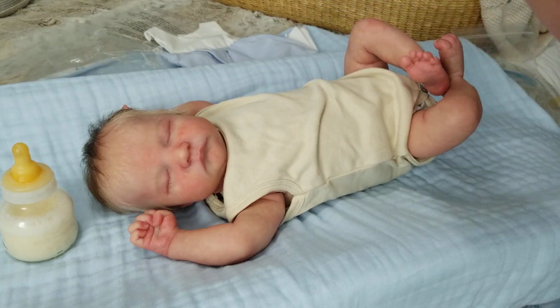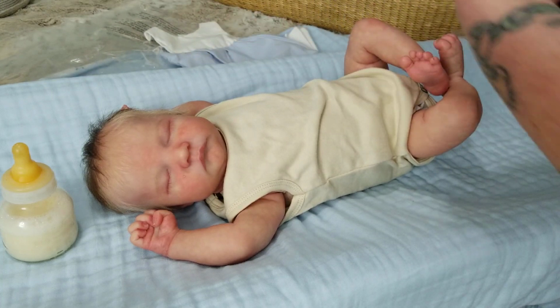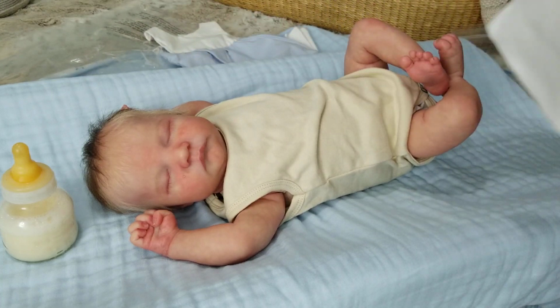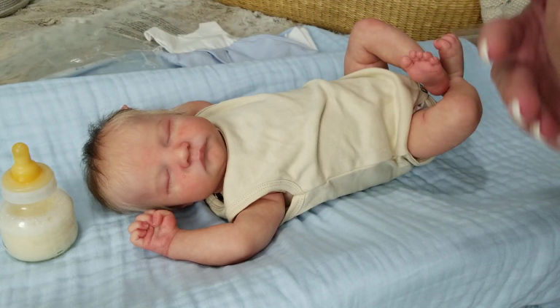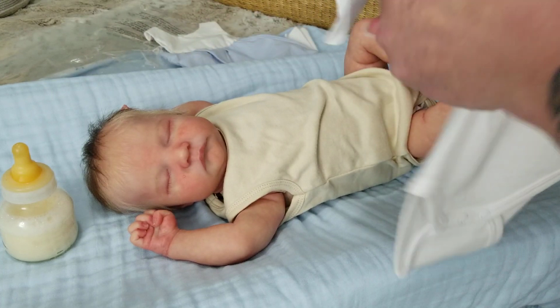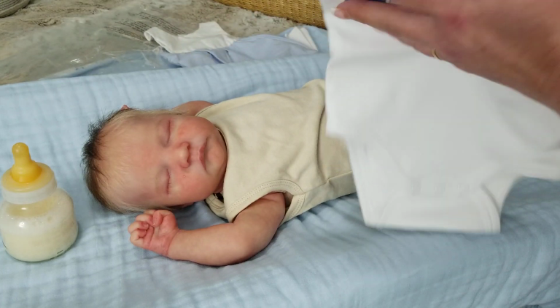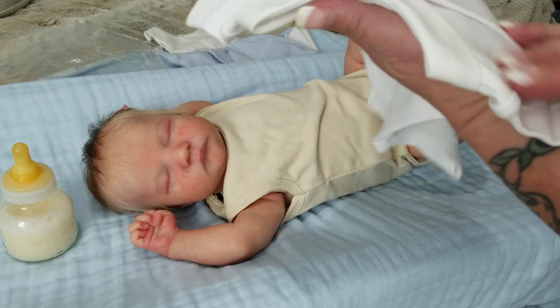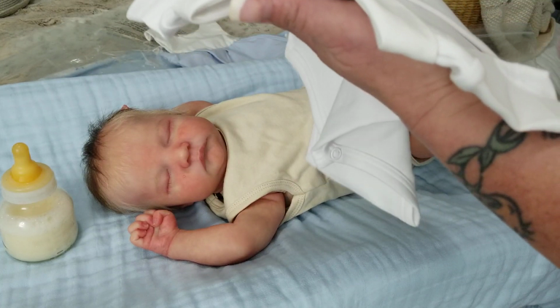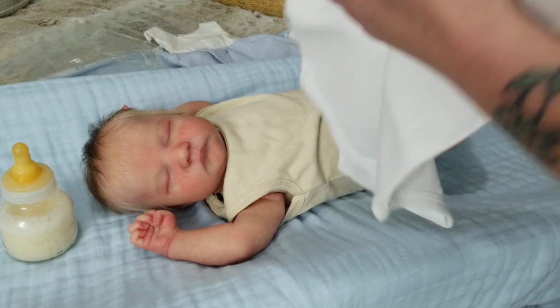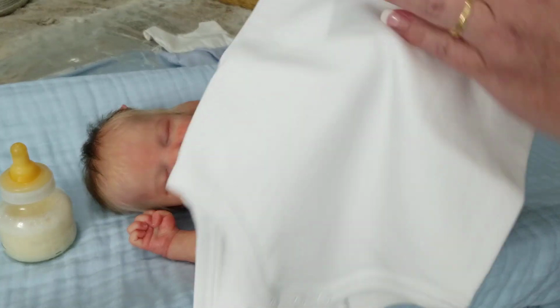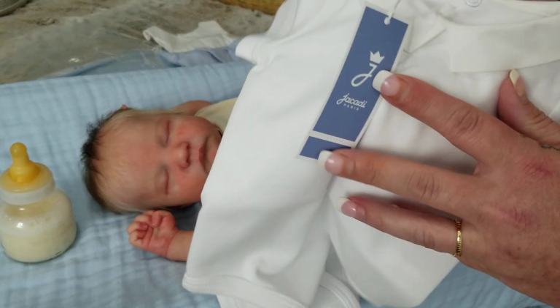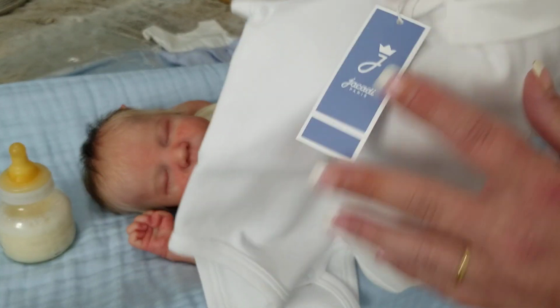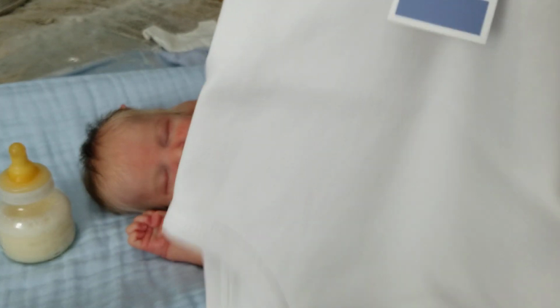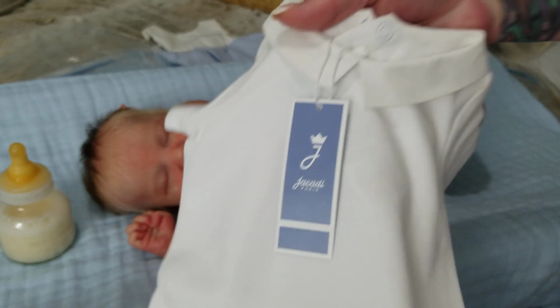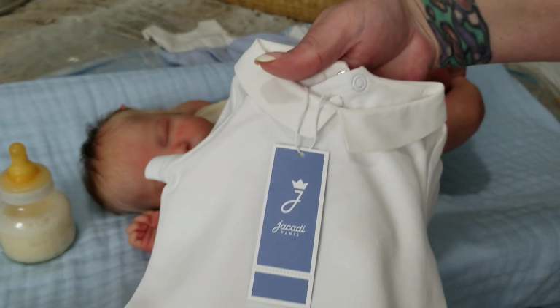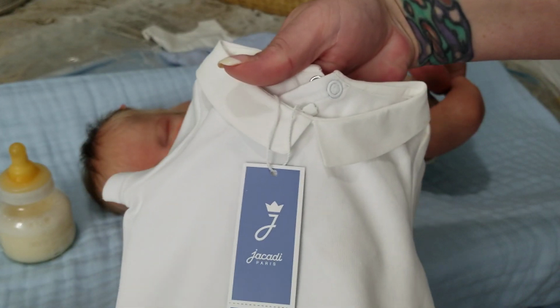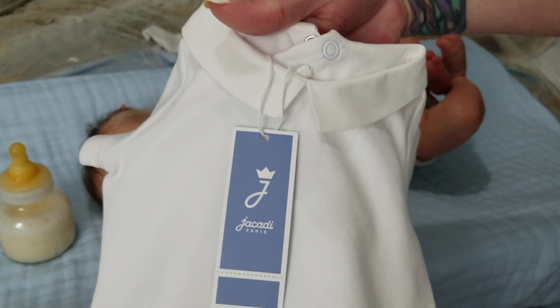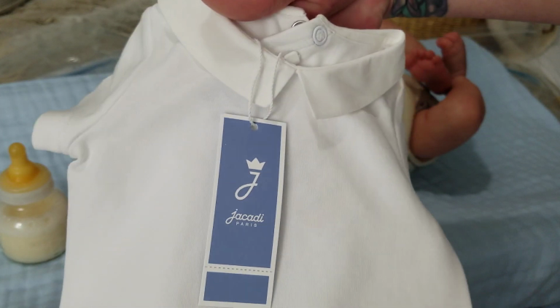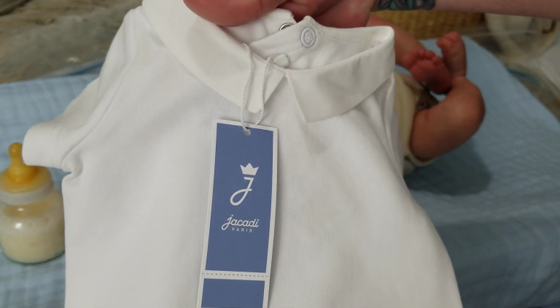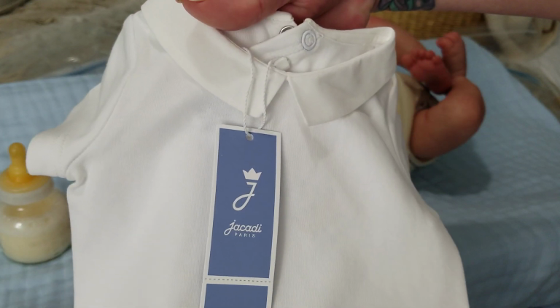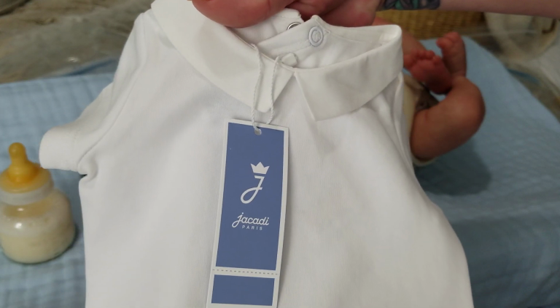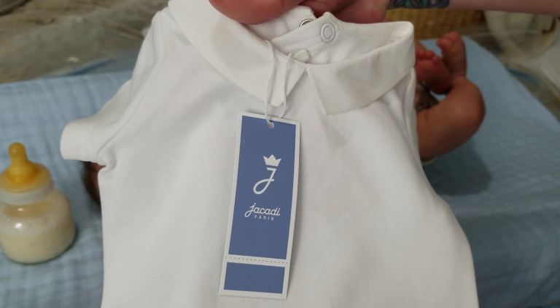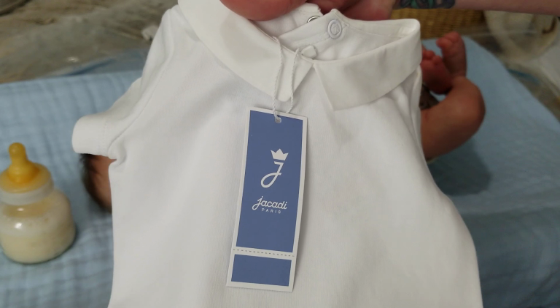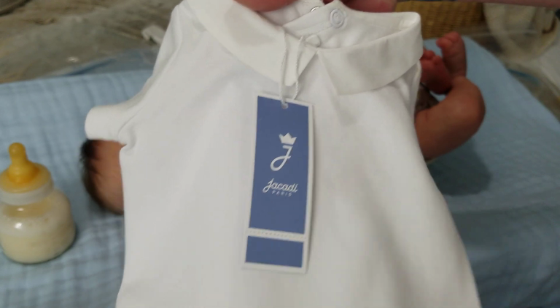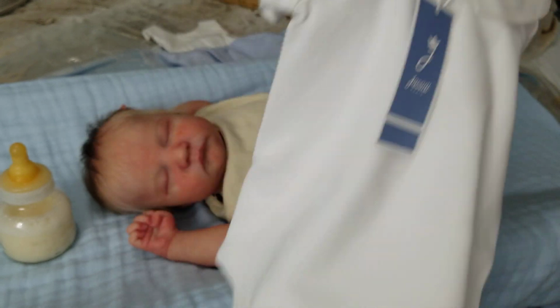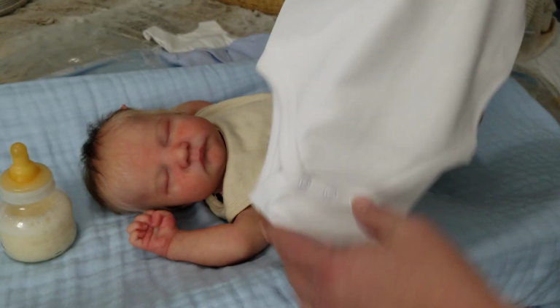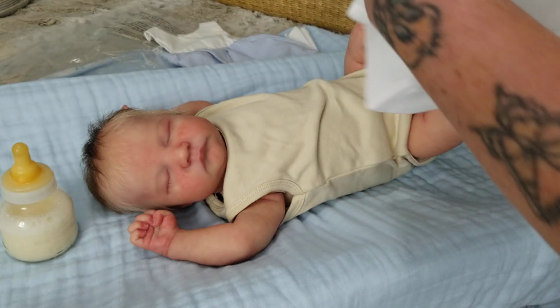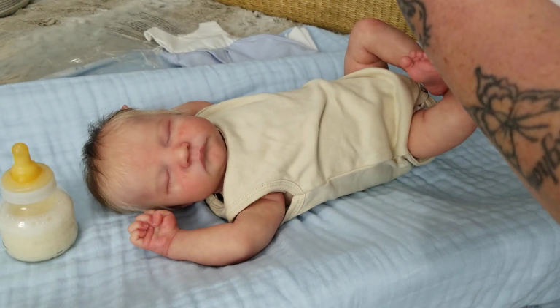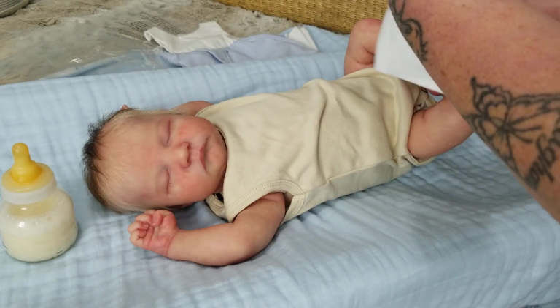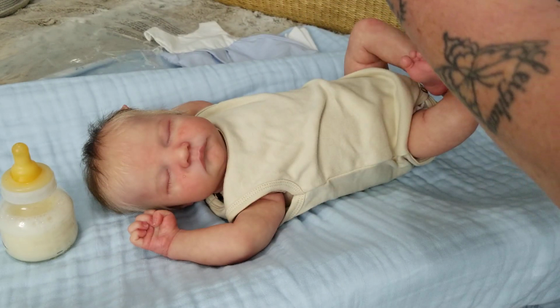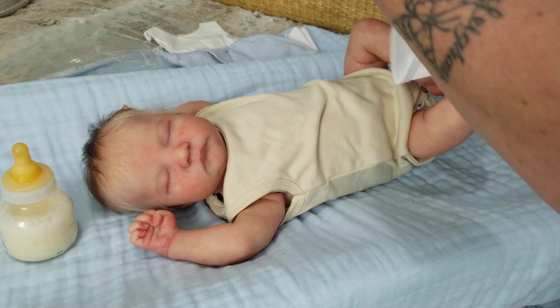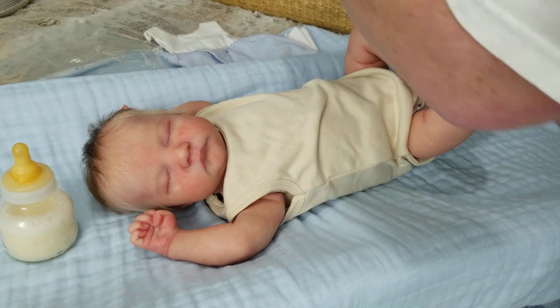I love the crisp white shirt — it's just so nice. All right, anyways.